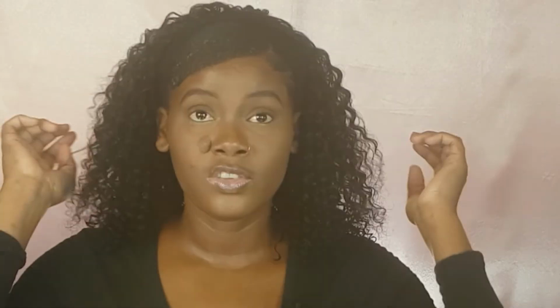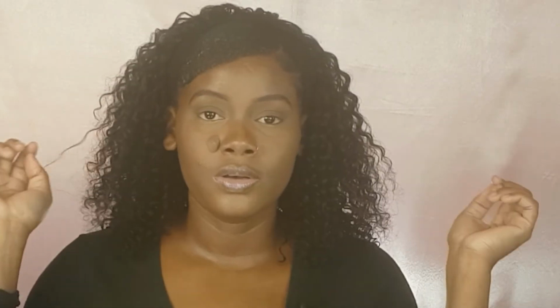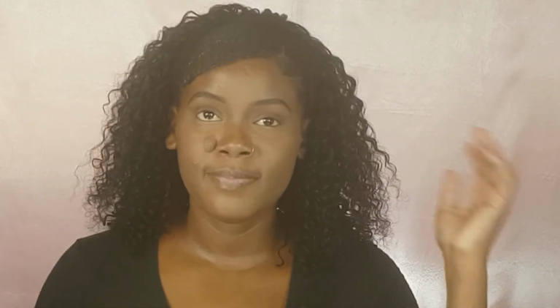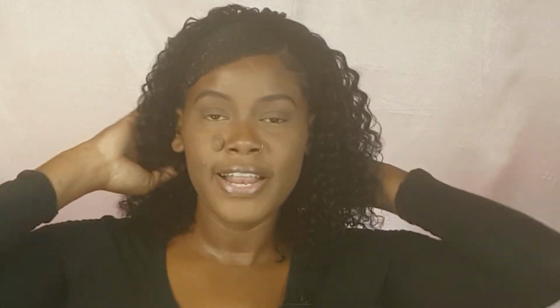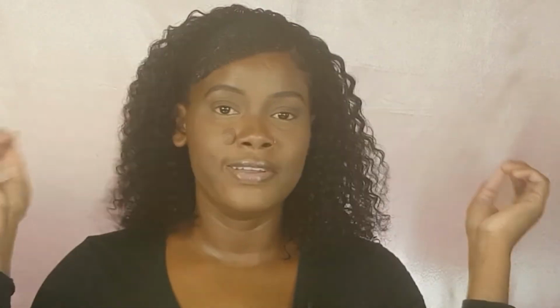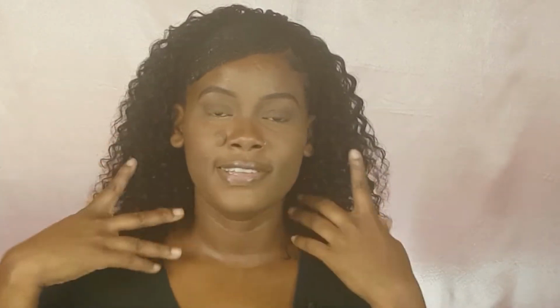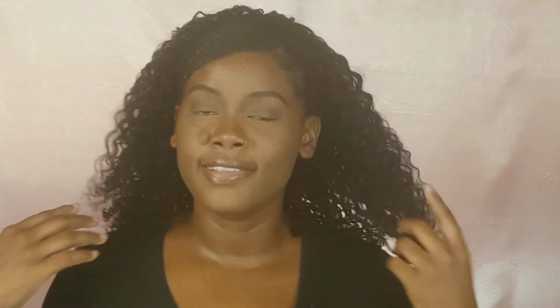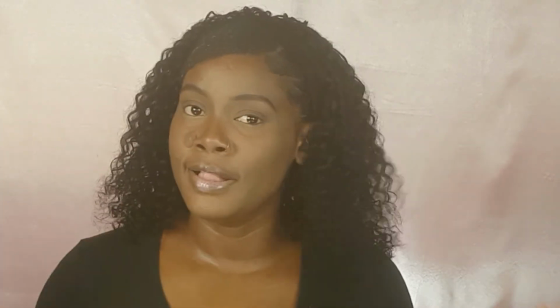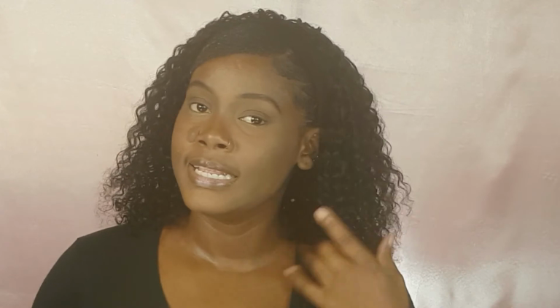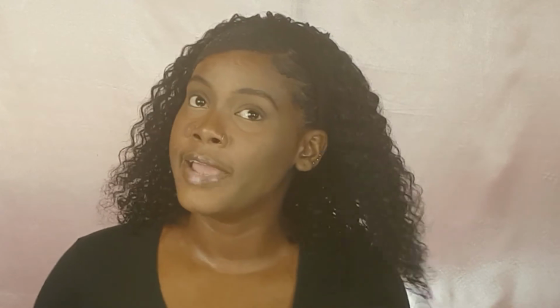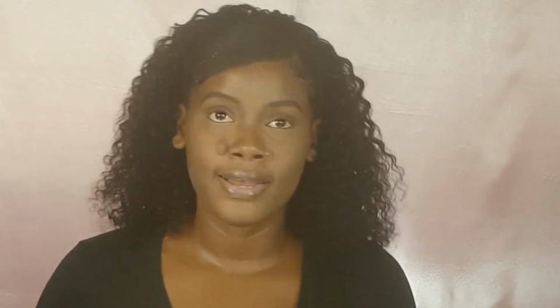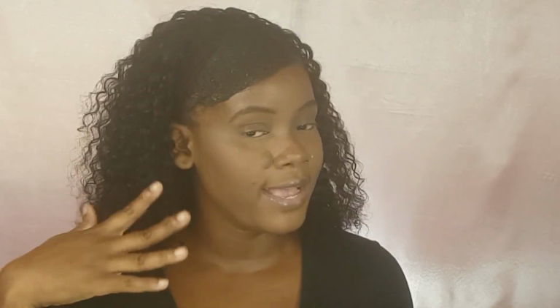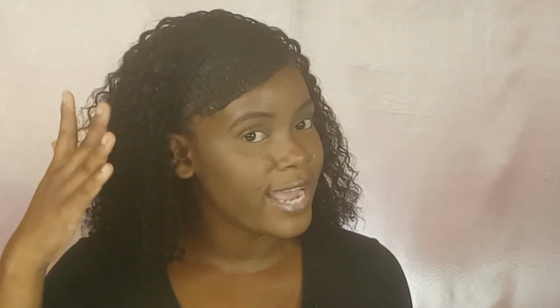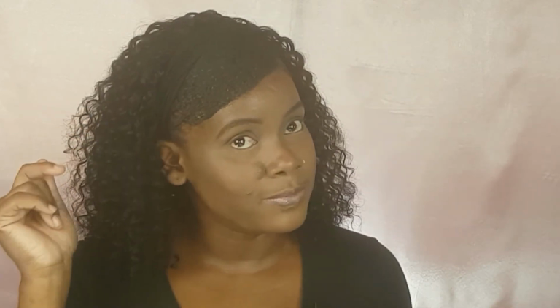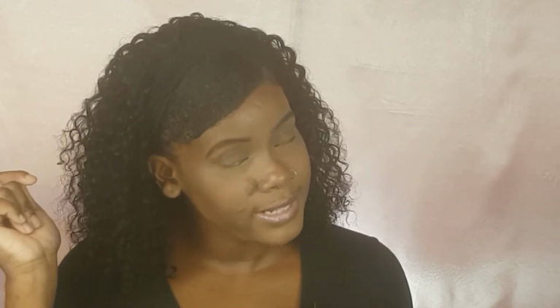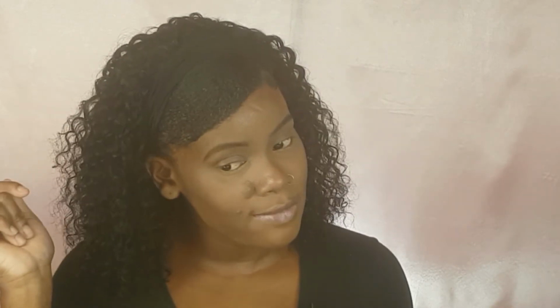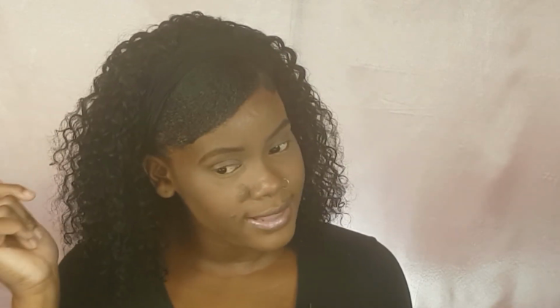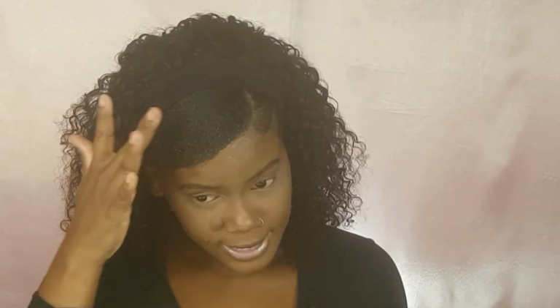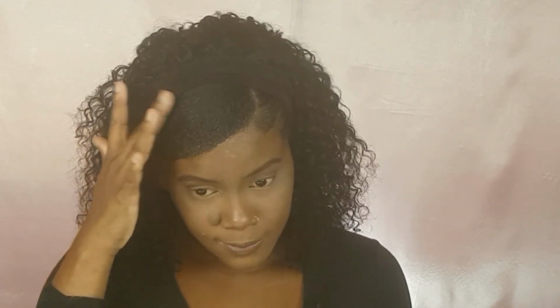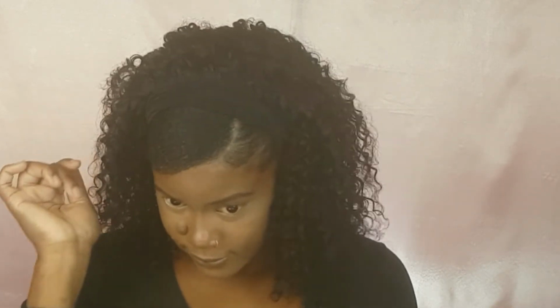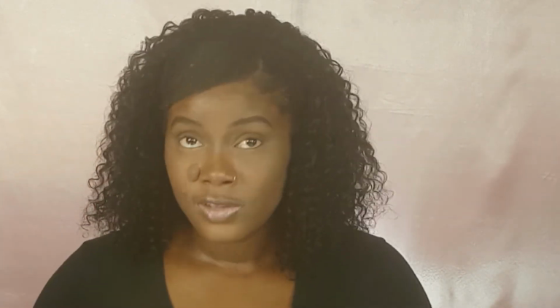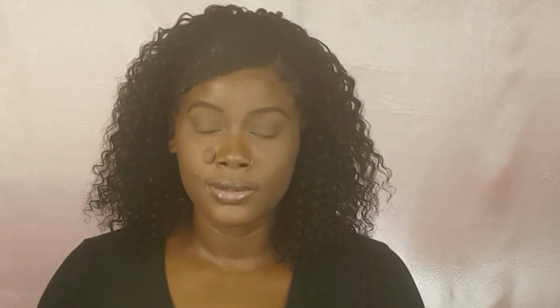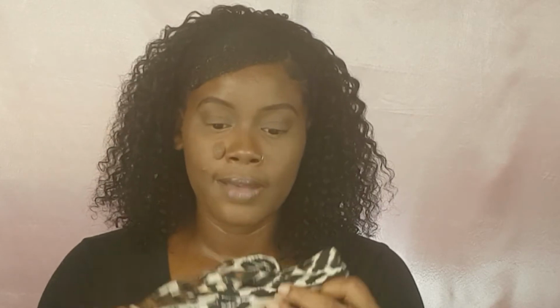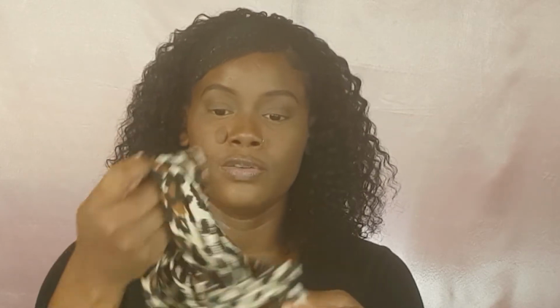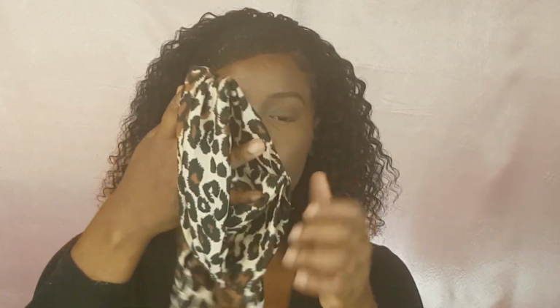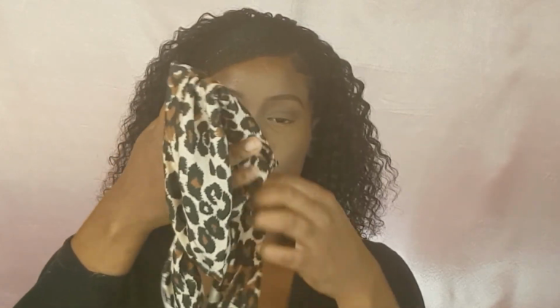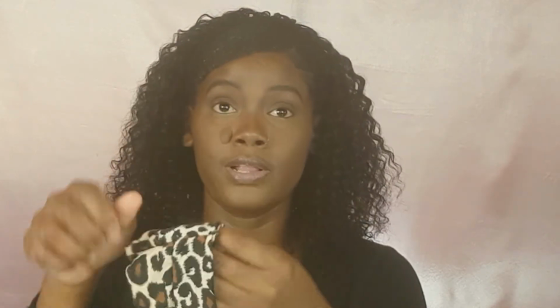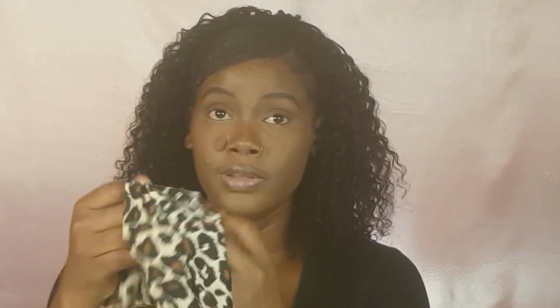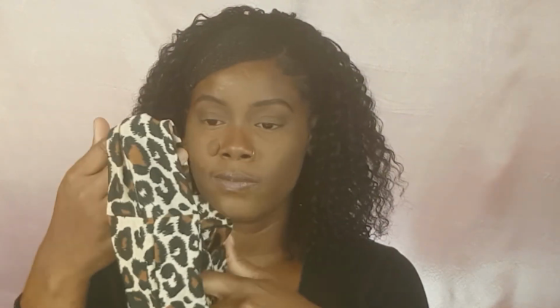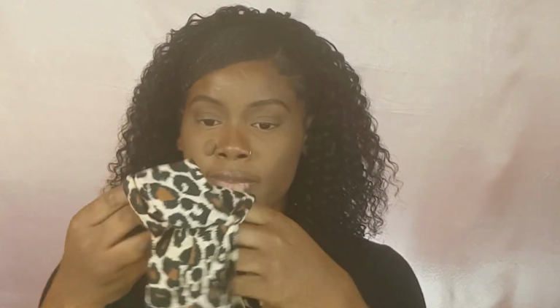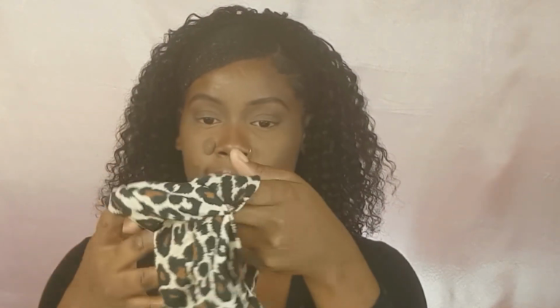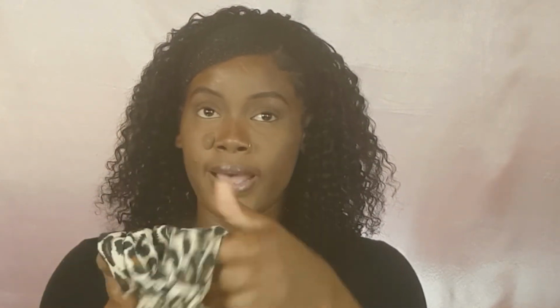That's basically all you do to install your headband and get a side swoop. Now I'm going to show you guys what it would look like with the headband that came with the package.